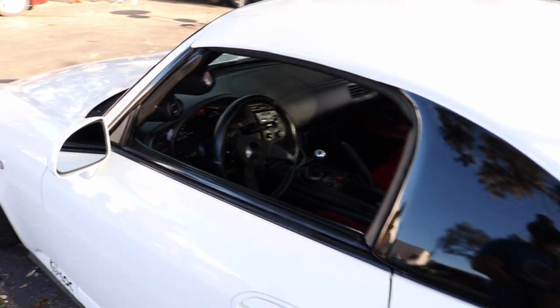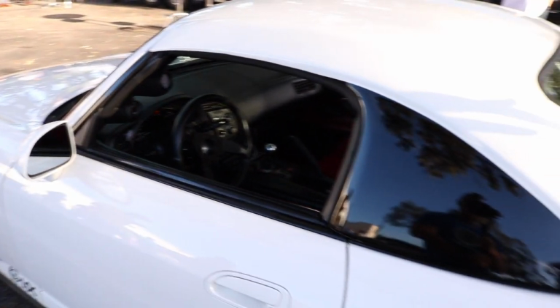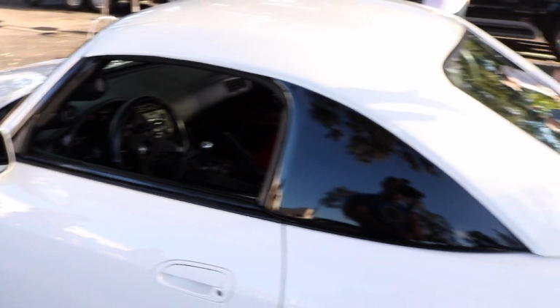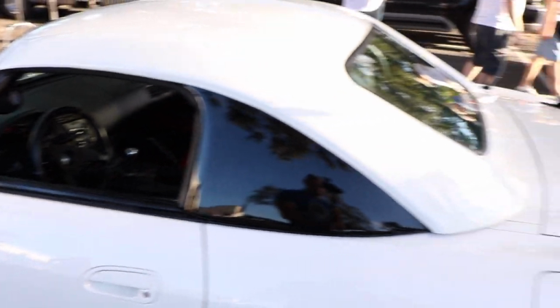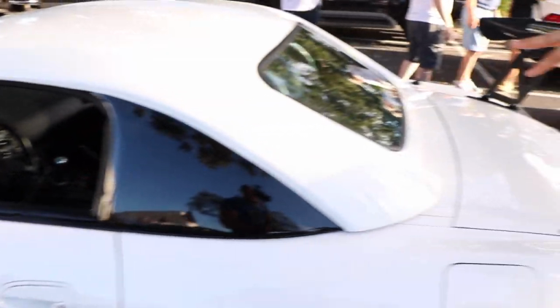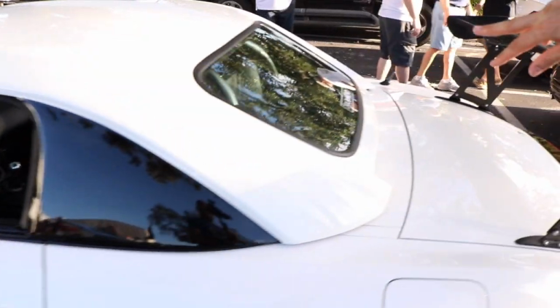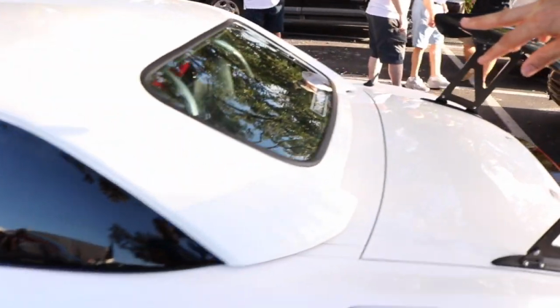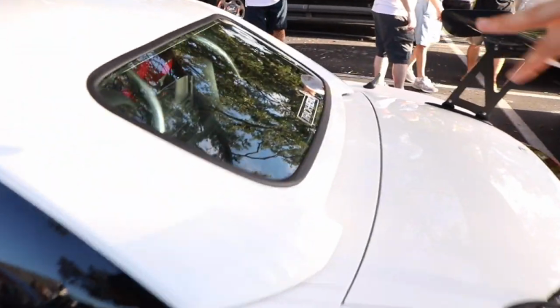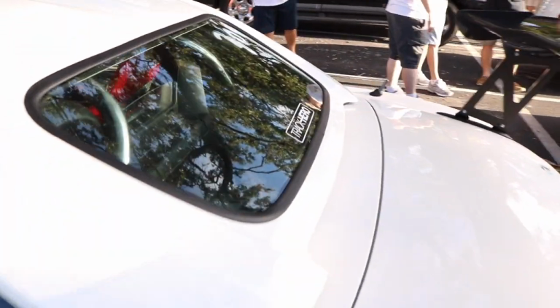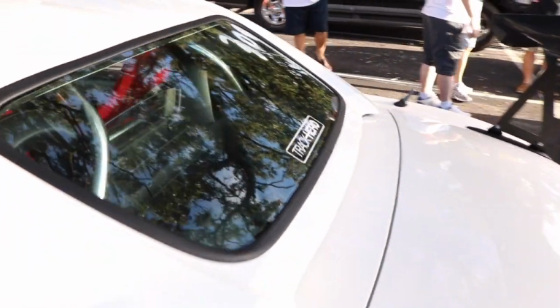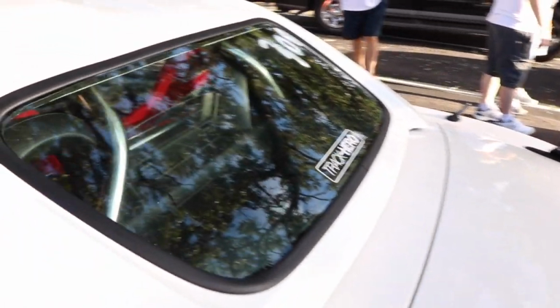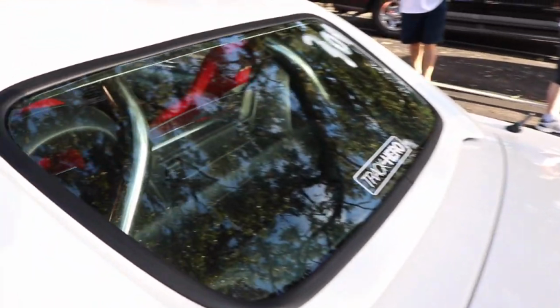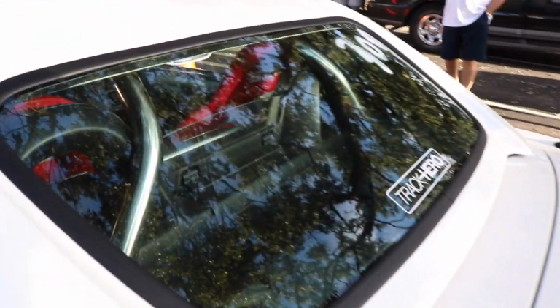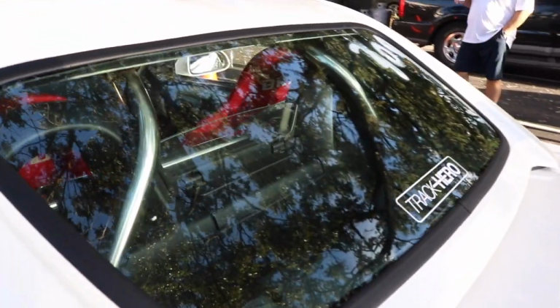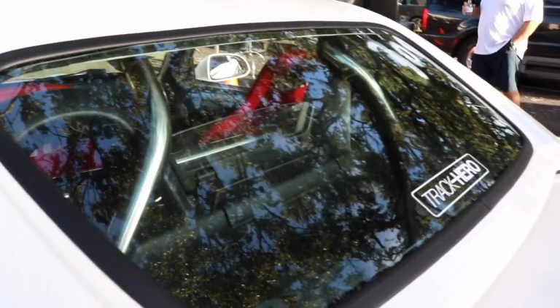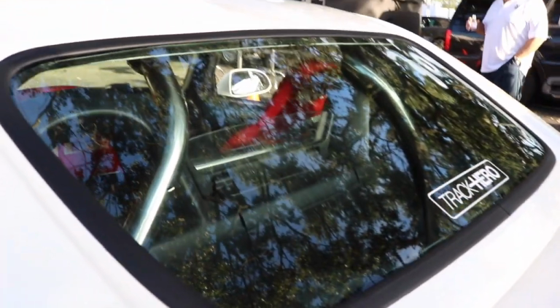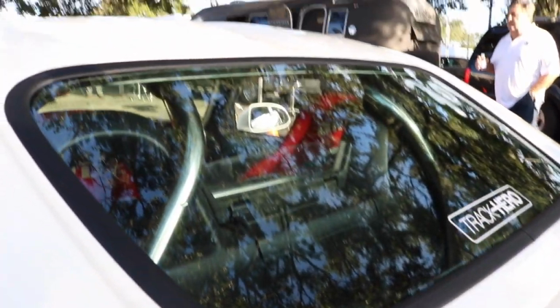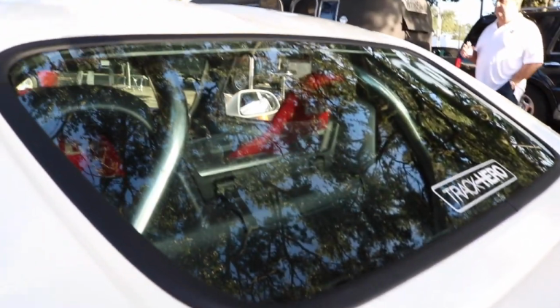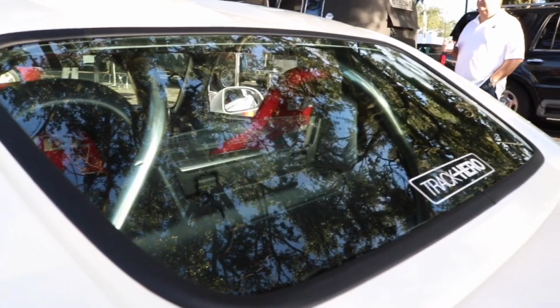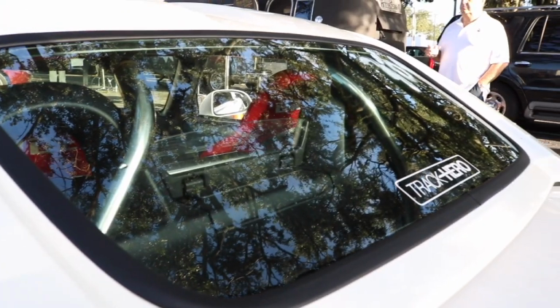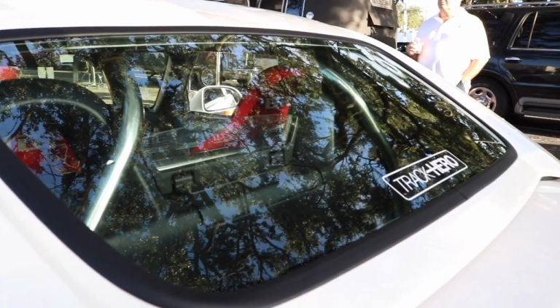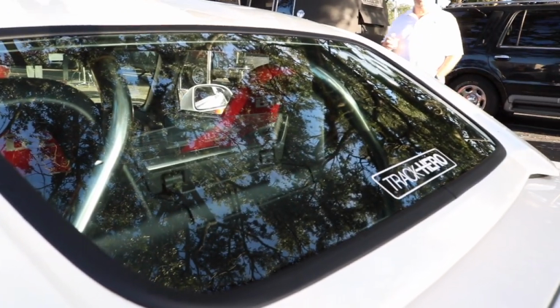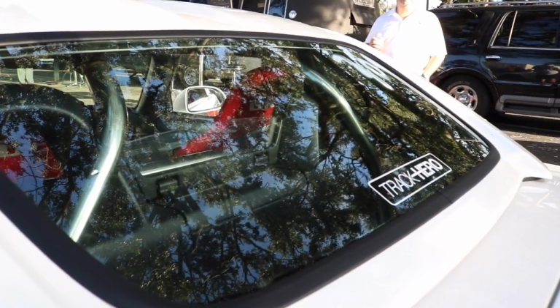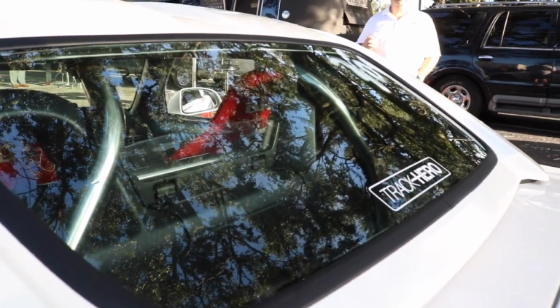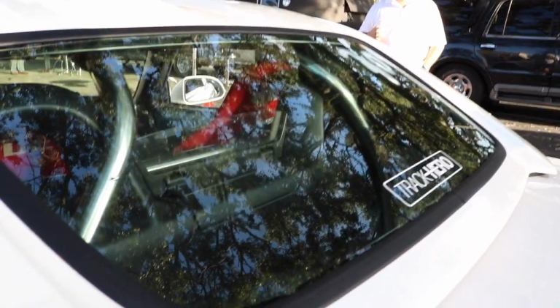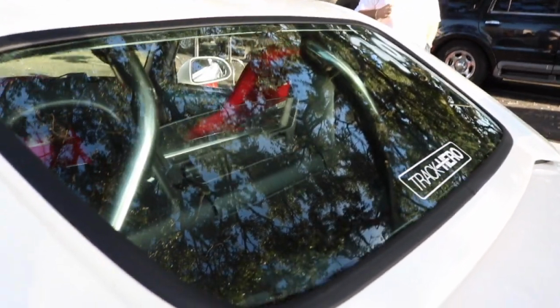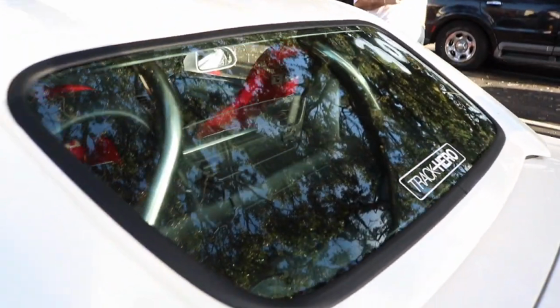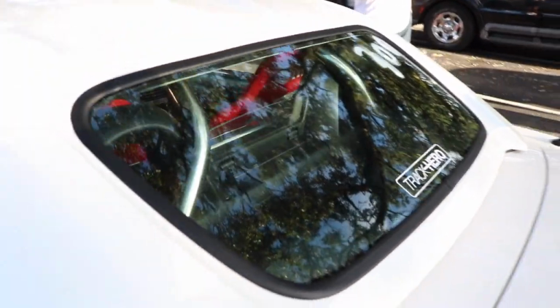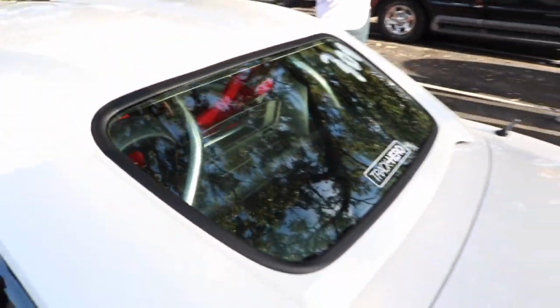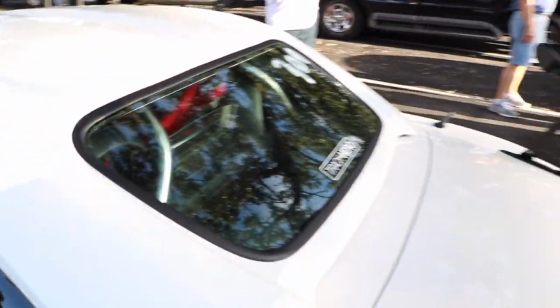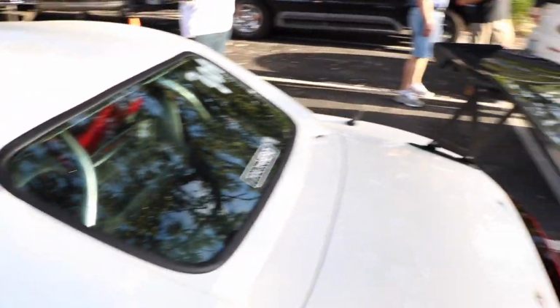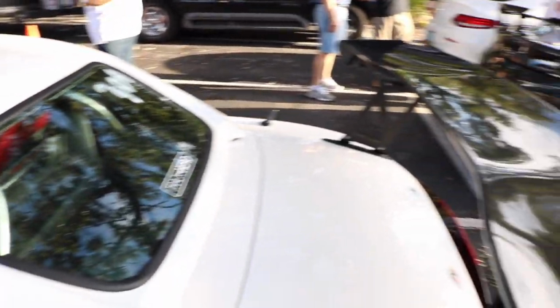Peeking through that back window — Tom, show him that roll cage there. It's going to stiffen up the suspension, stiffen up the chassis, and it's also going to be protecting you, God forbid, if something happens.